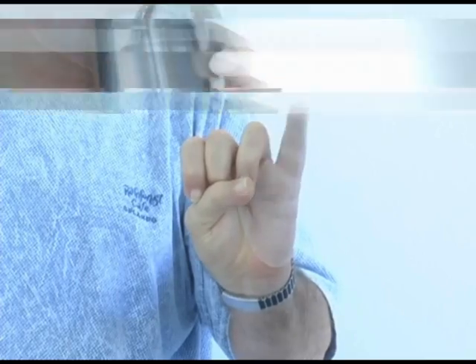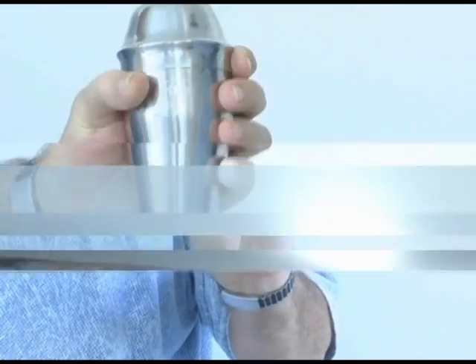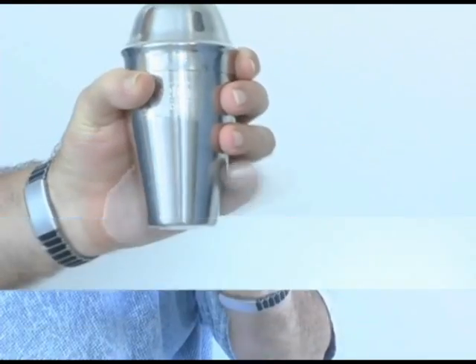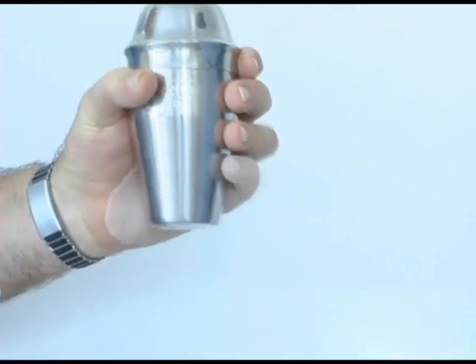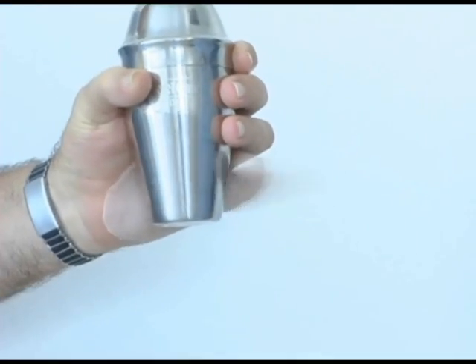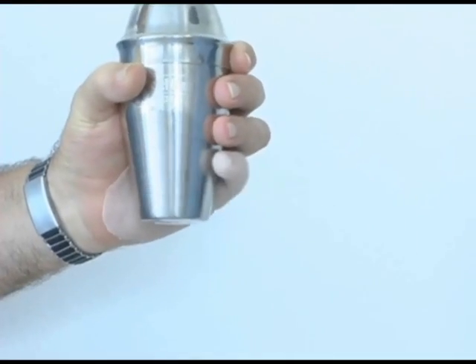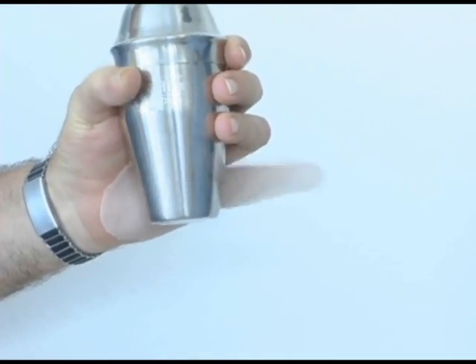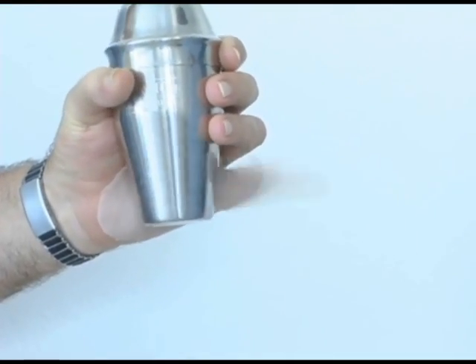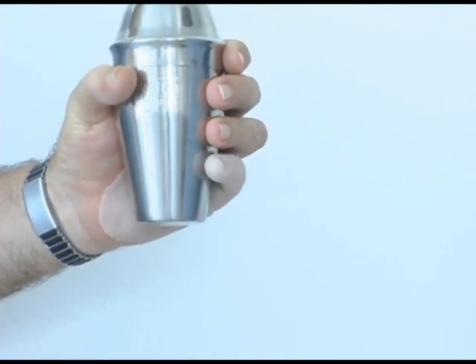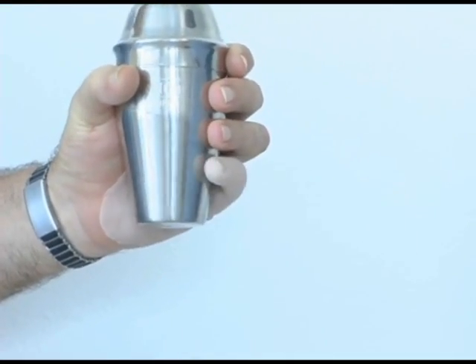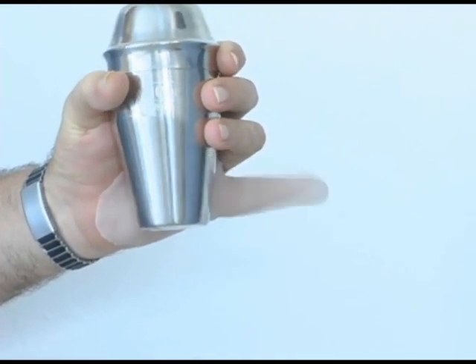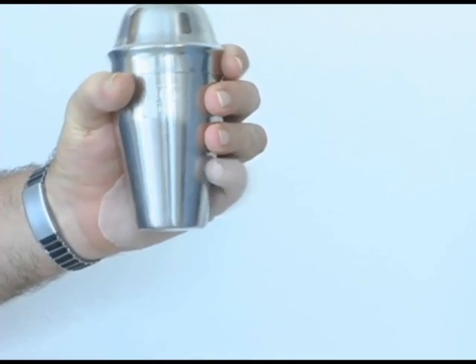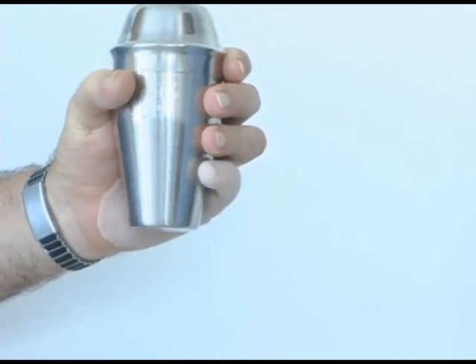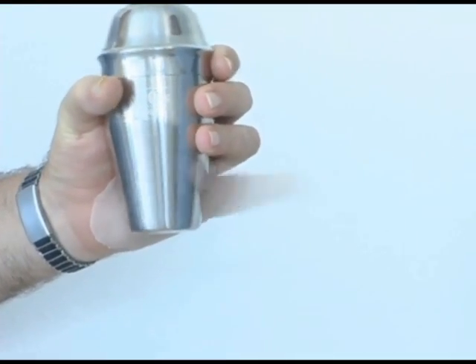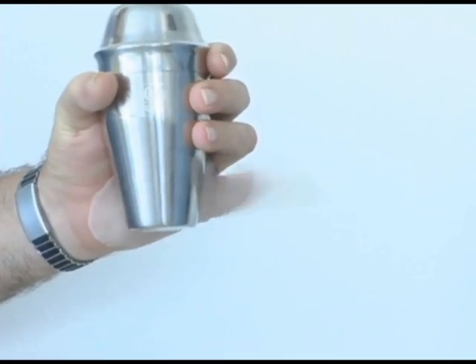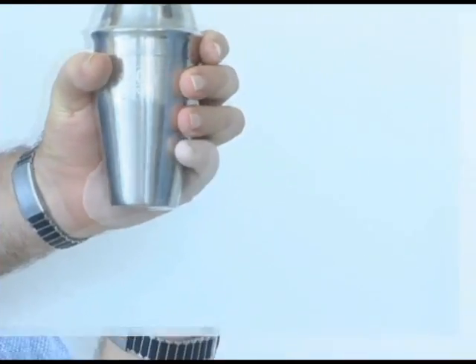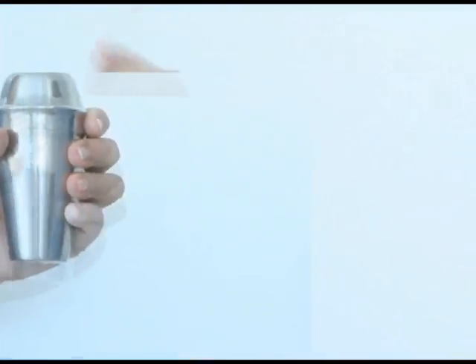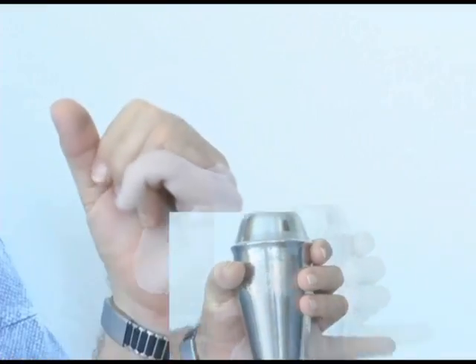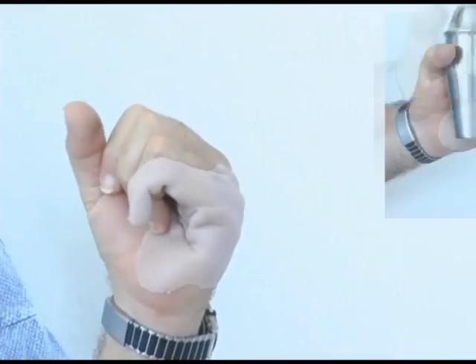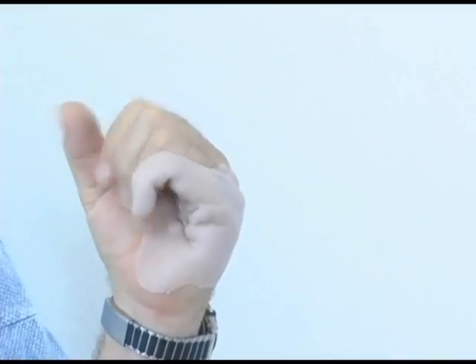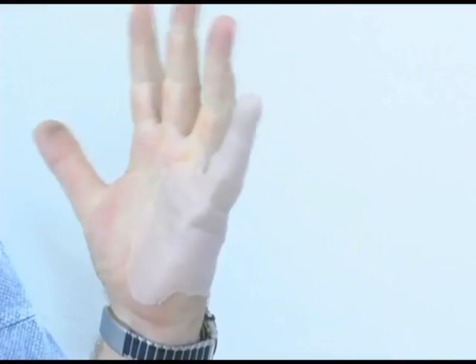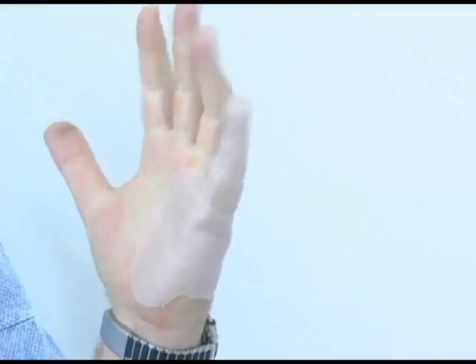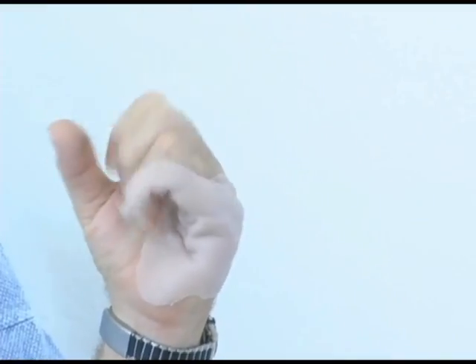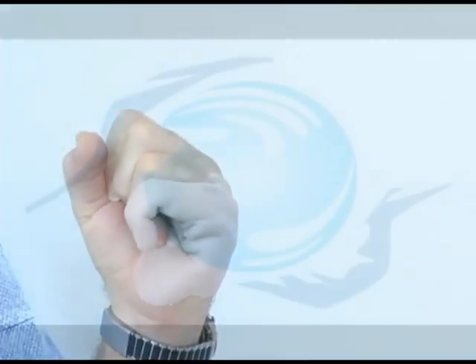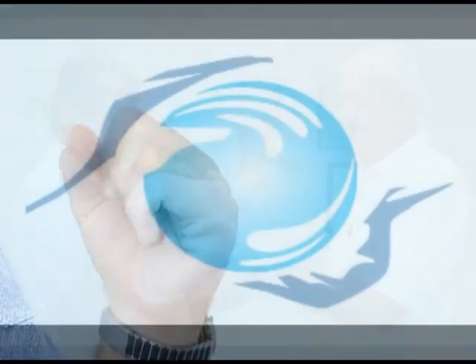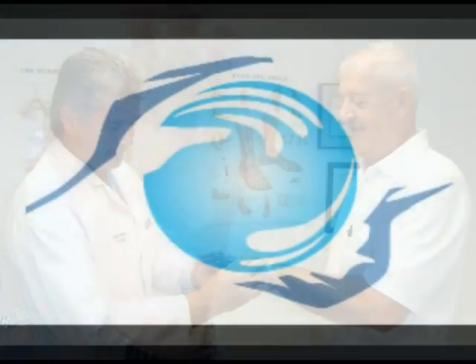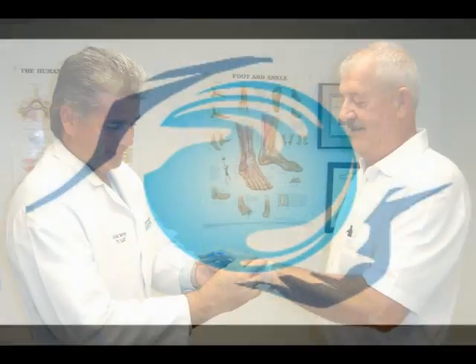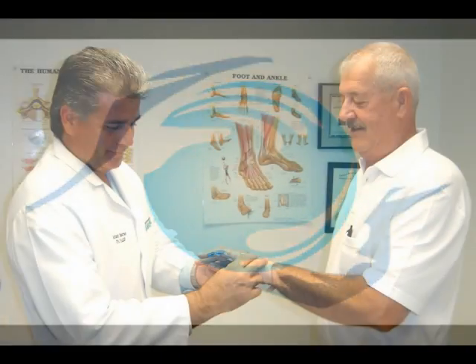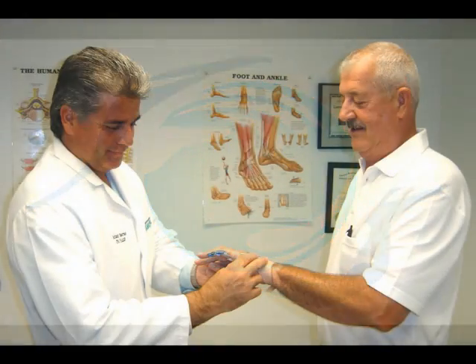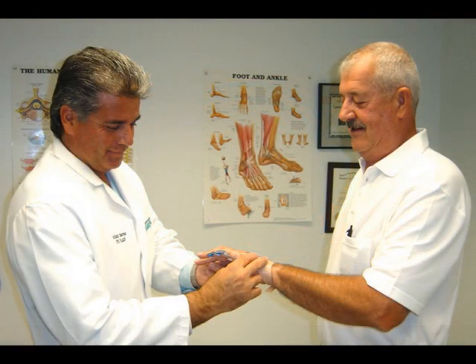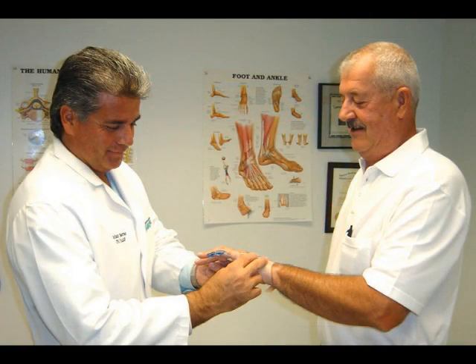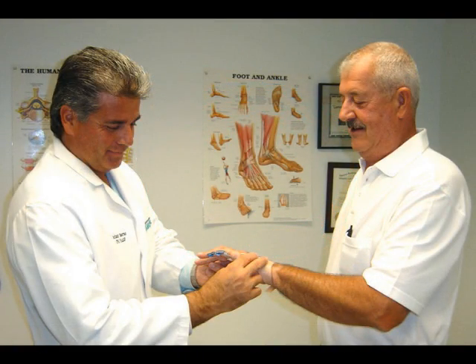X-Fingers are patented, FDA registered, and CE marked under the Medical Device Directive of Europe. They are currently used to rehabilitate wounded U.S. and British soldiers.